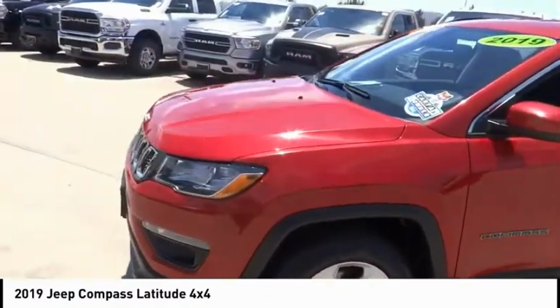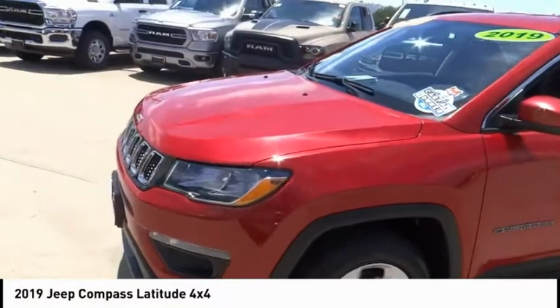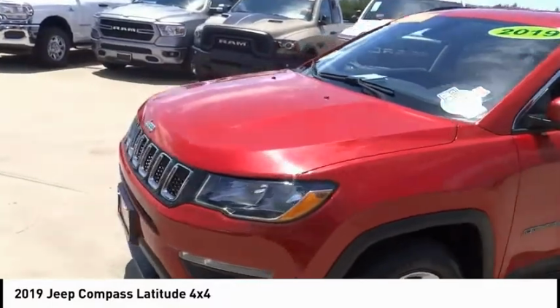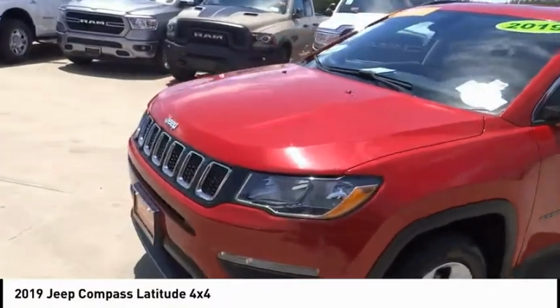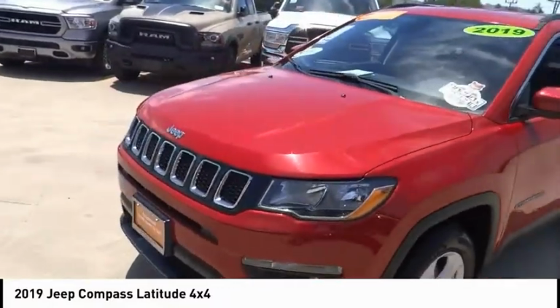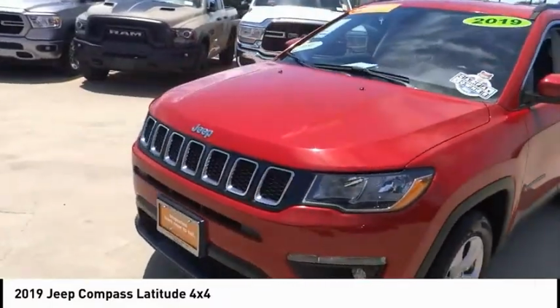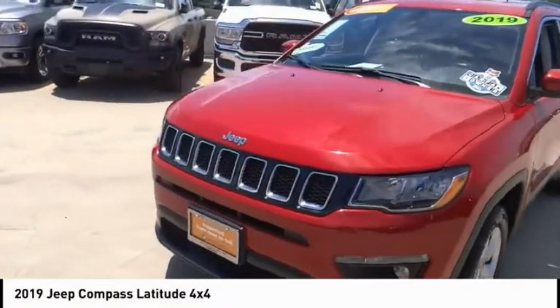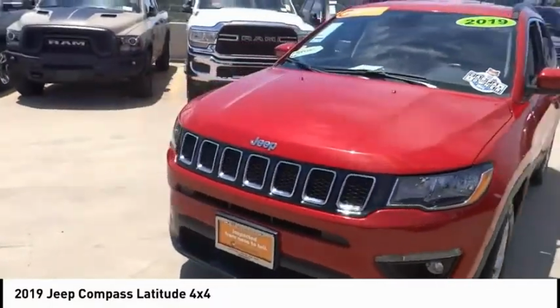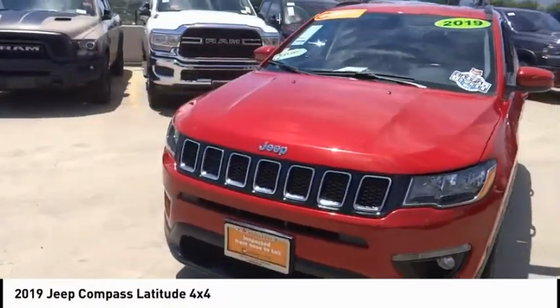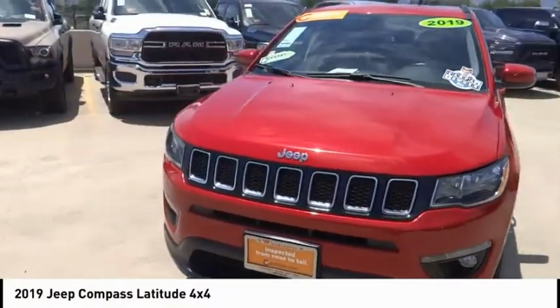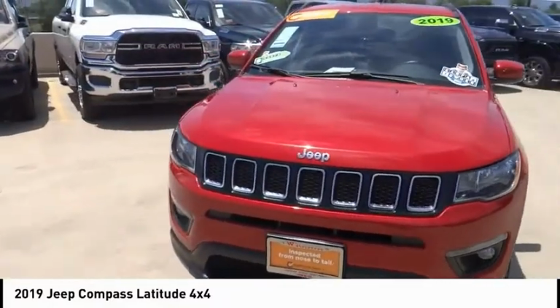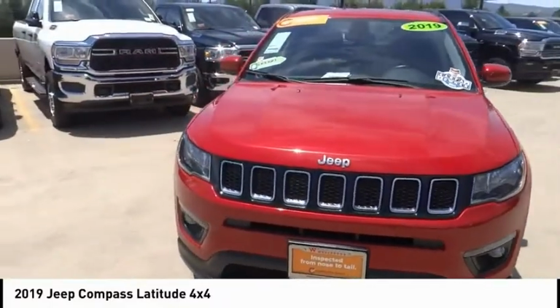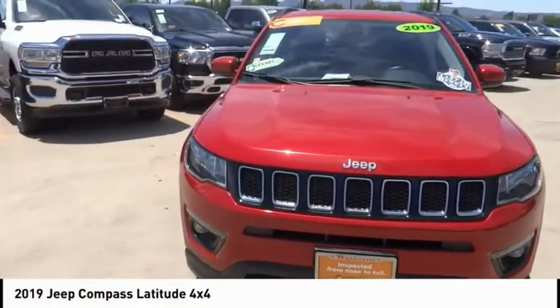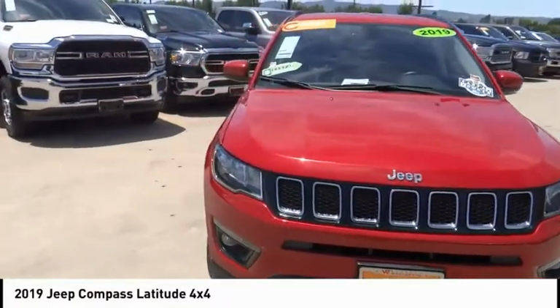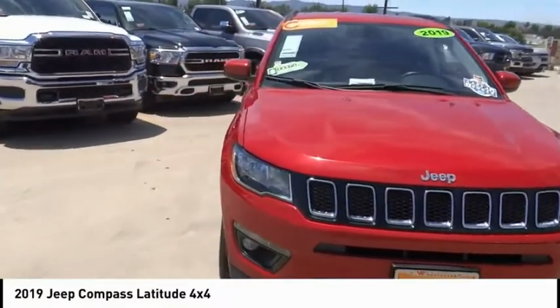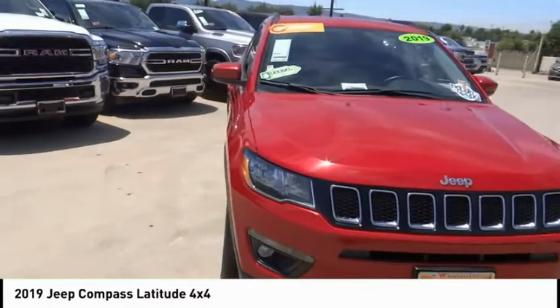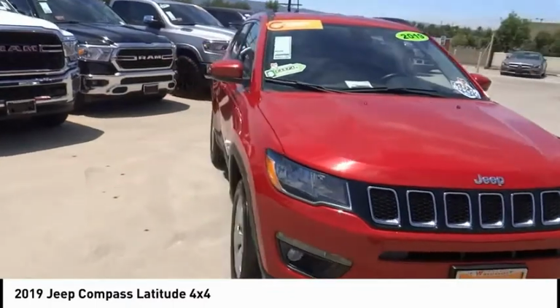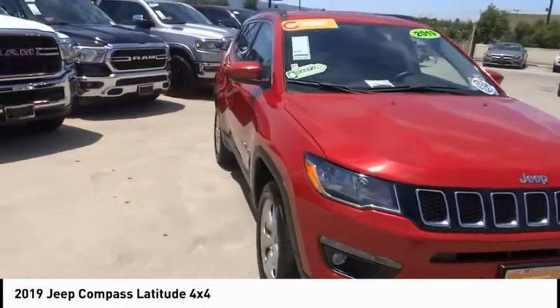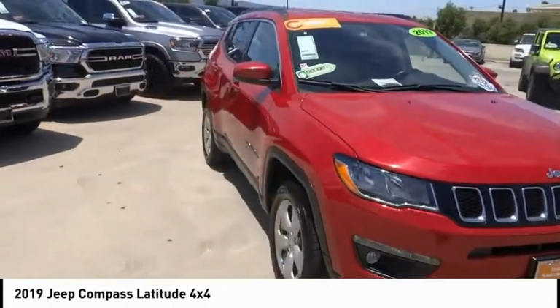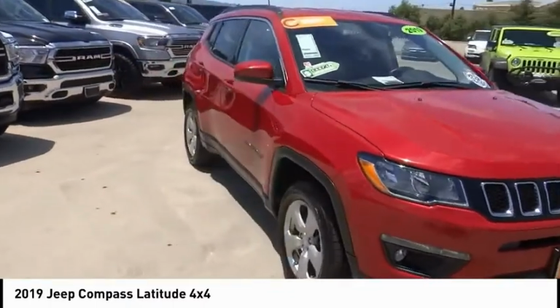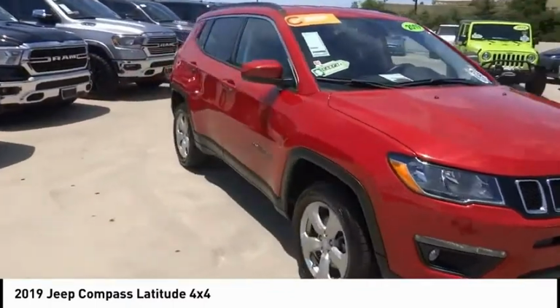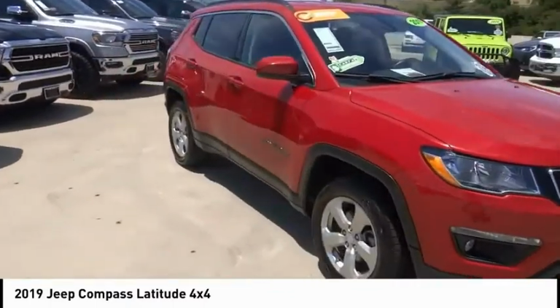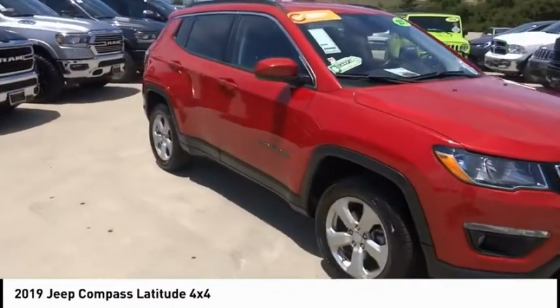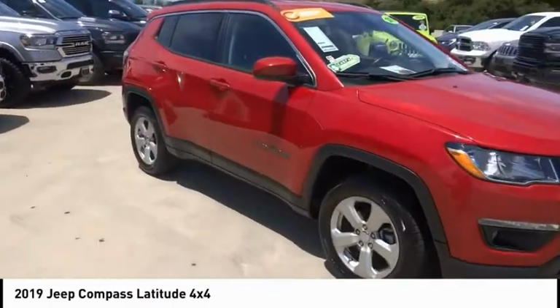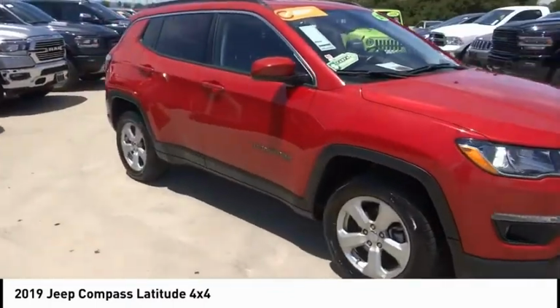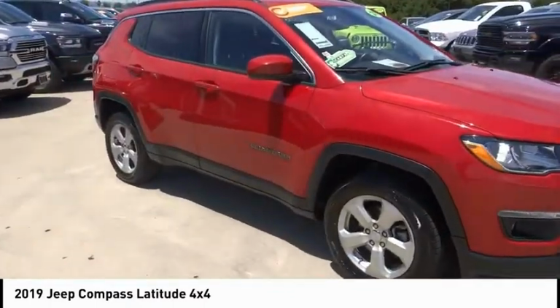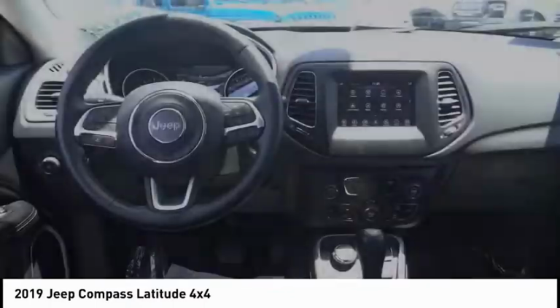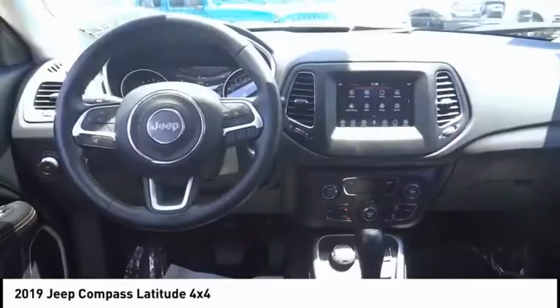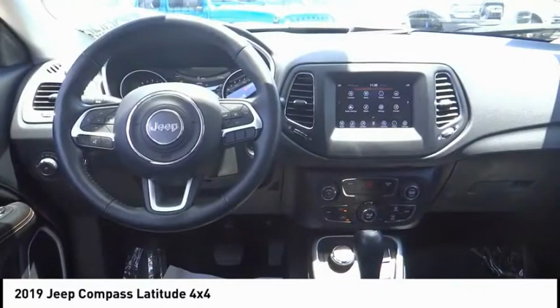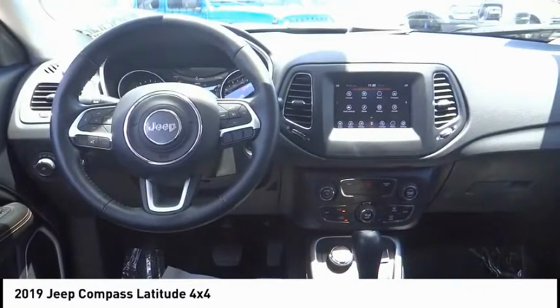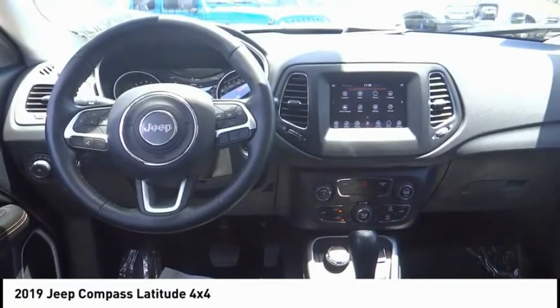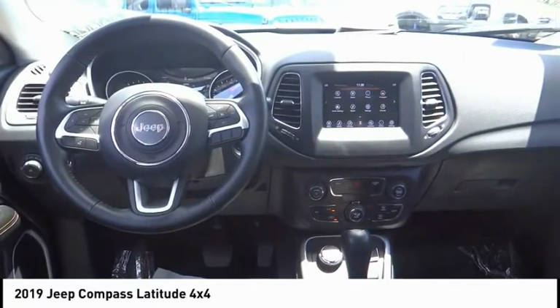This vehicle has less than 35,000 miles. Here are some of this vehicle's great options: electronic stability control, alloy wheels, brake assist, traction control, remote keyless entry.